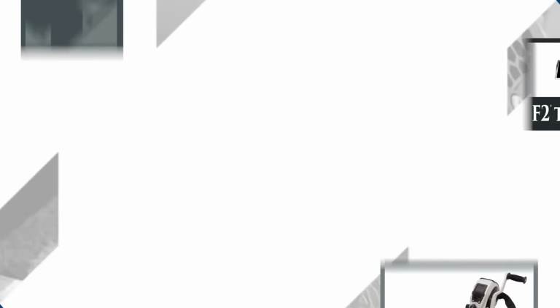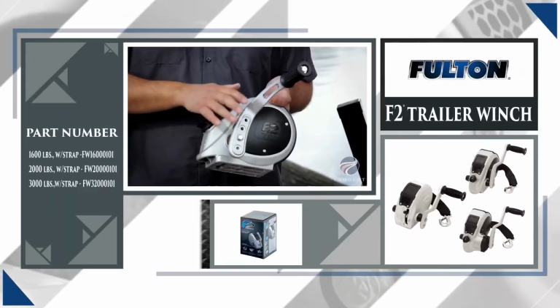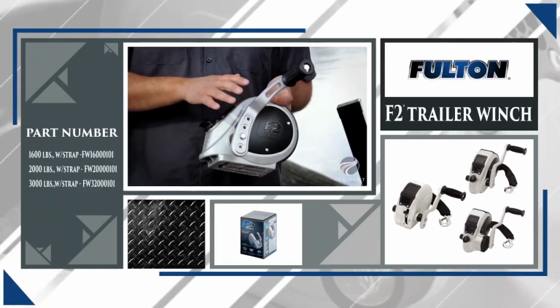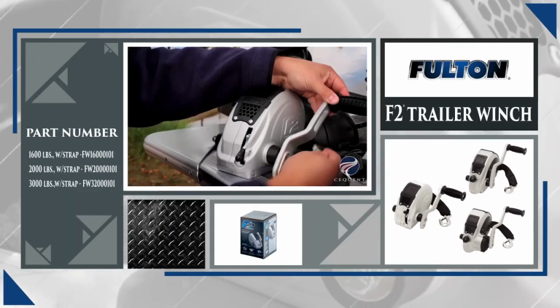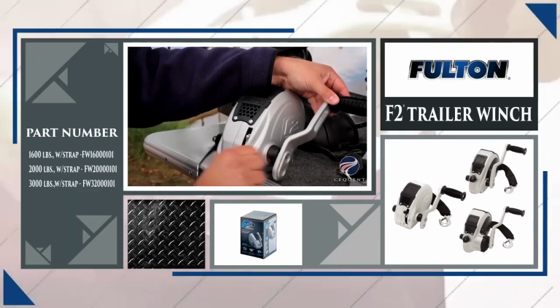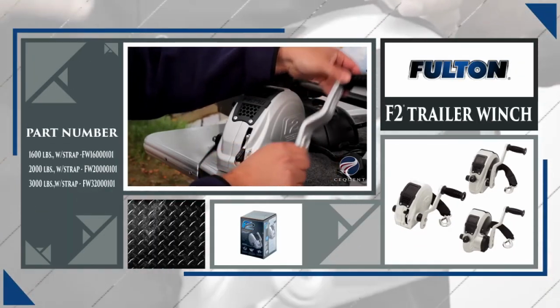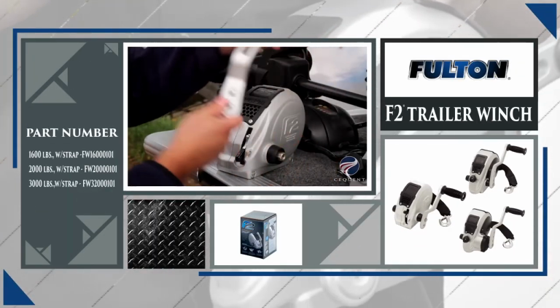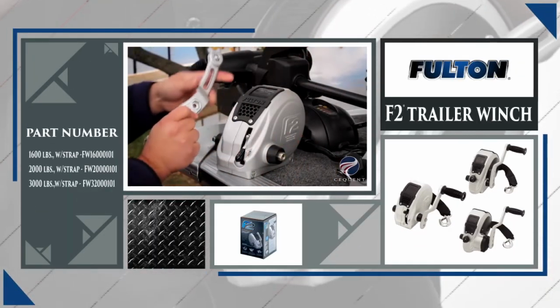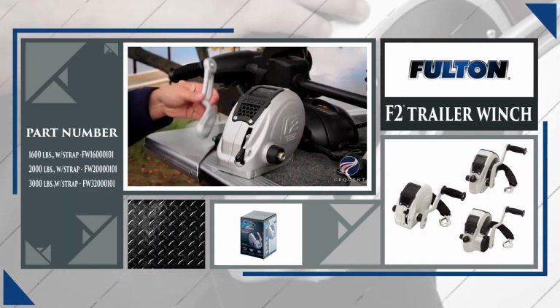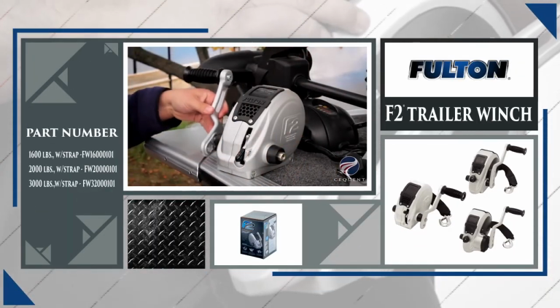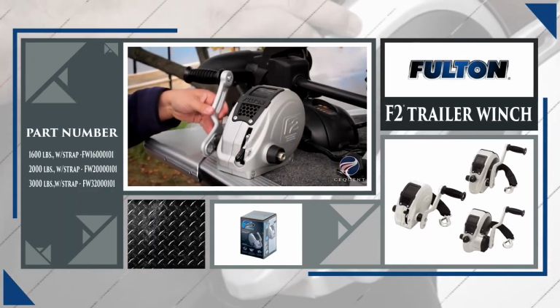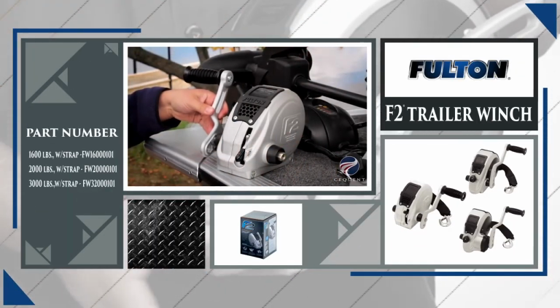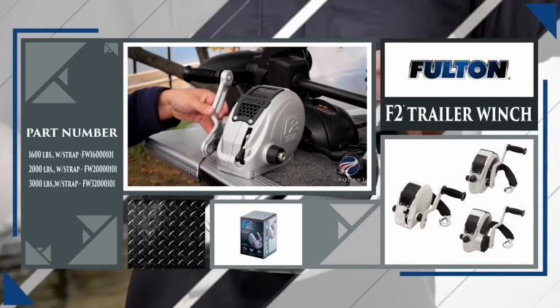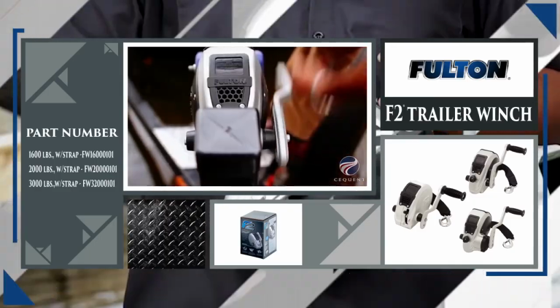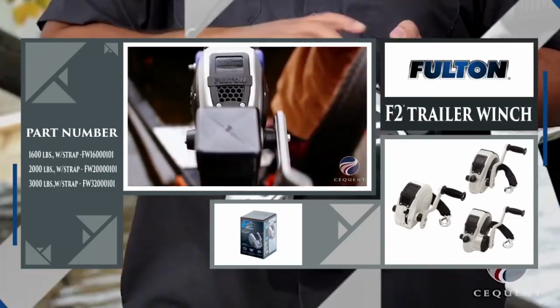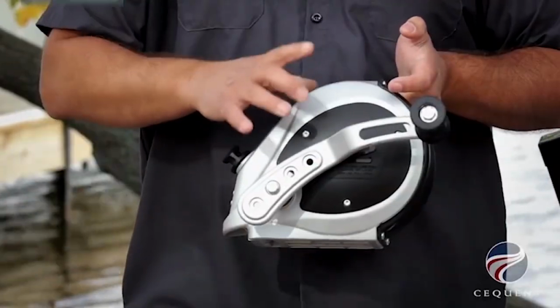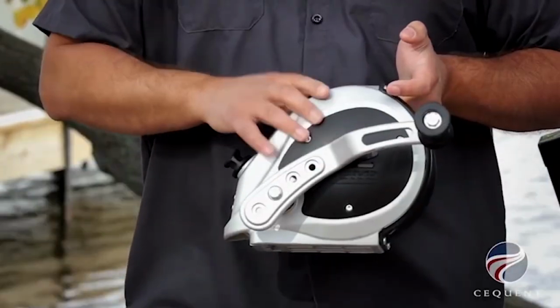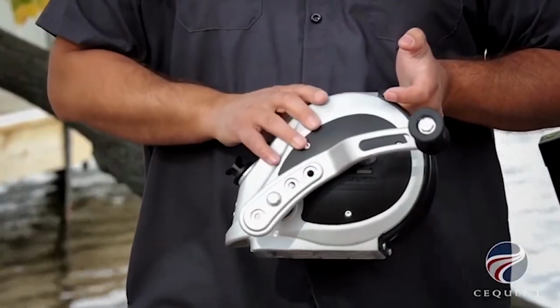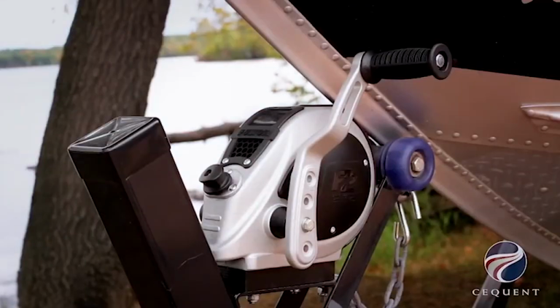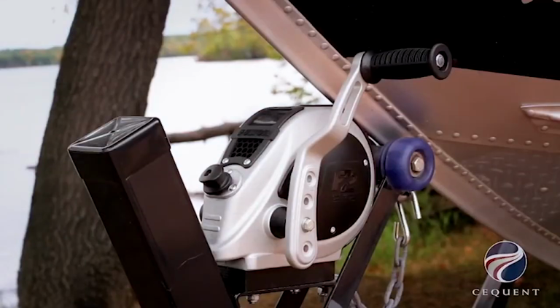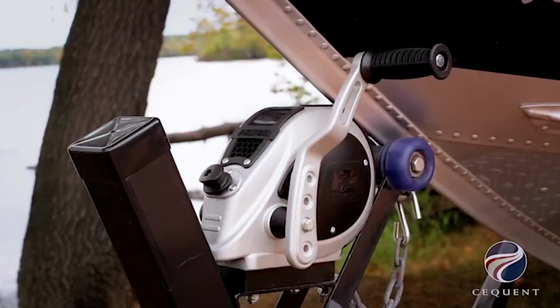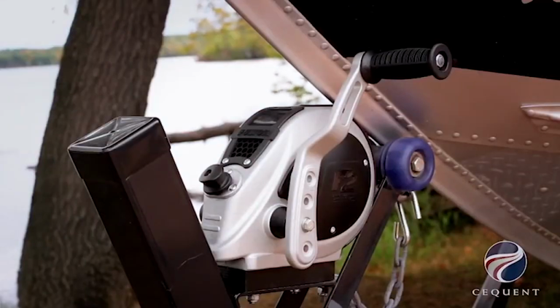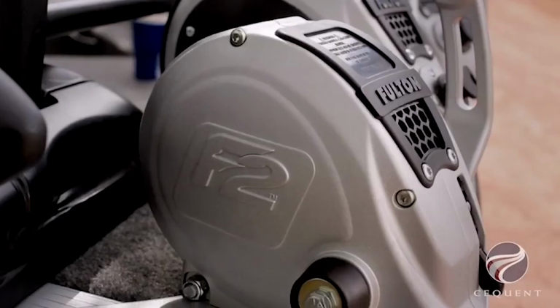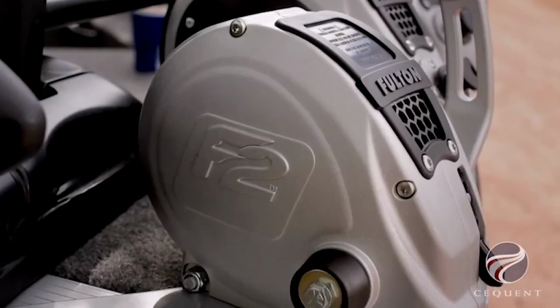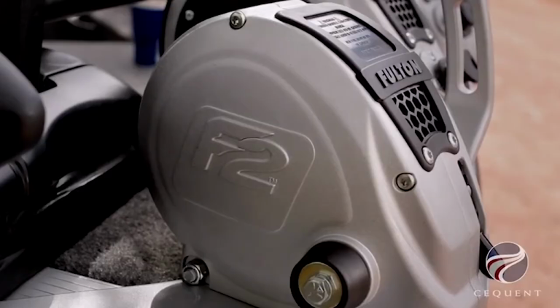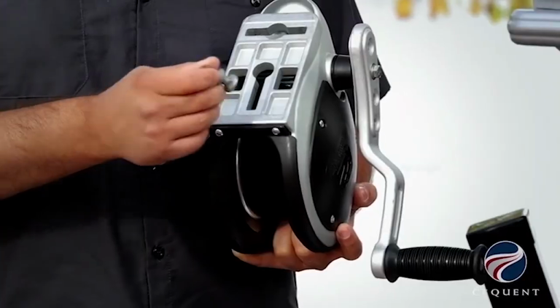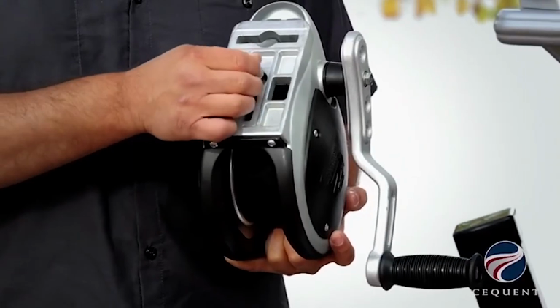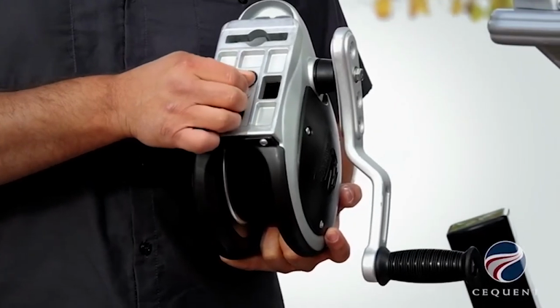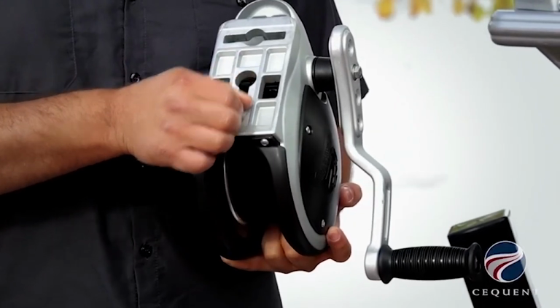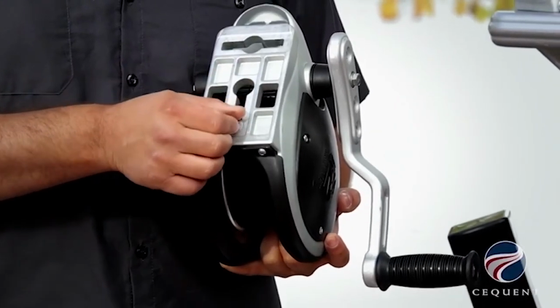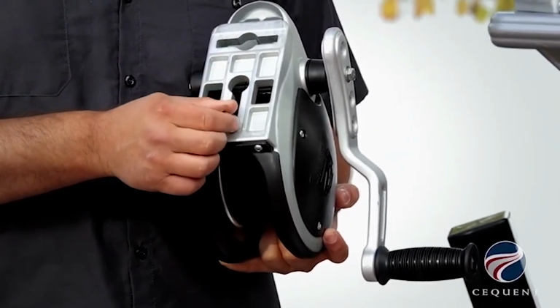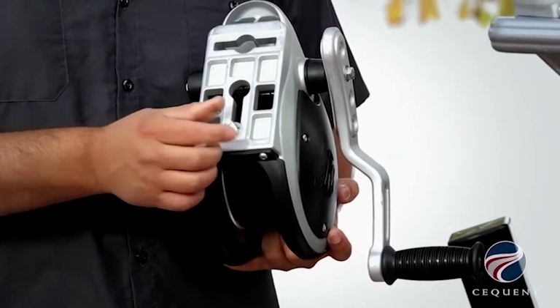The Fulton F2 trailer winch, available in 1,600, 2,000, and 3,200 pound pole capacities. The F2 winch's stylish and sleek design is made with an aluminum cast frame and features Fulton's easy install system for quick setup.